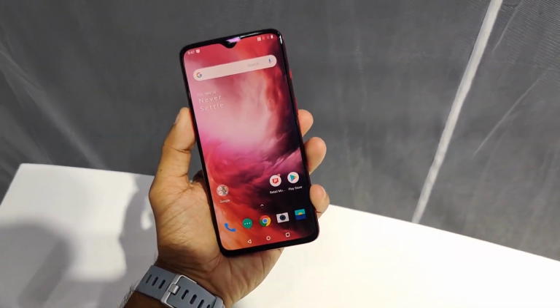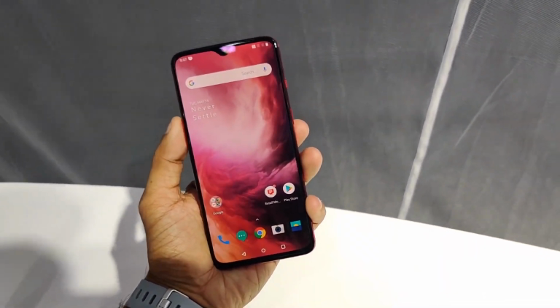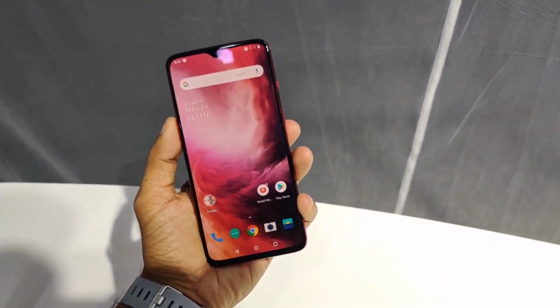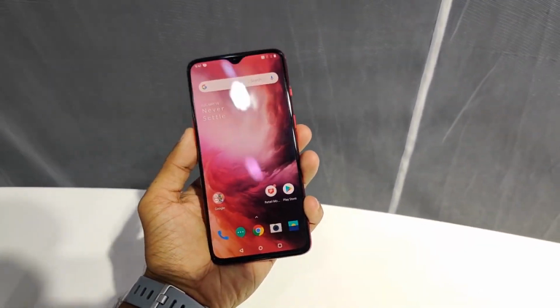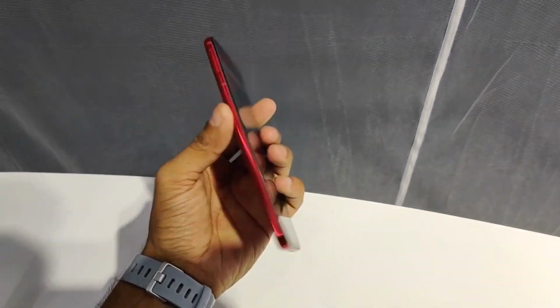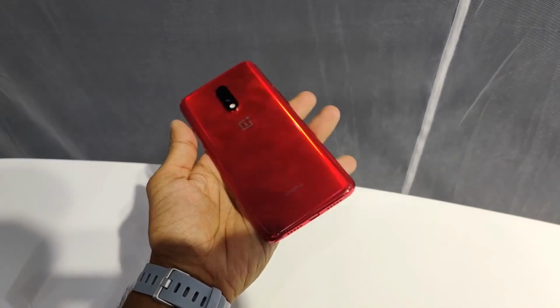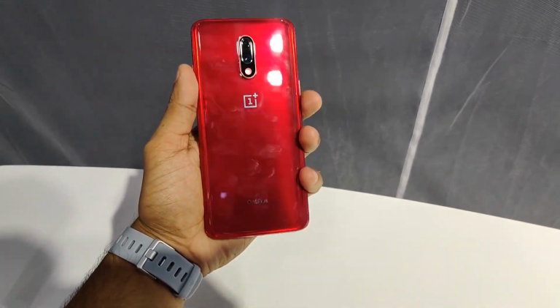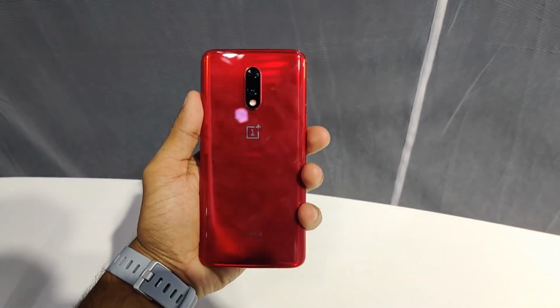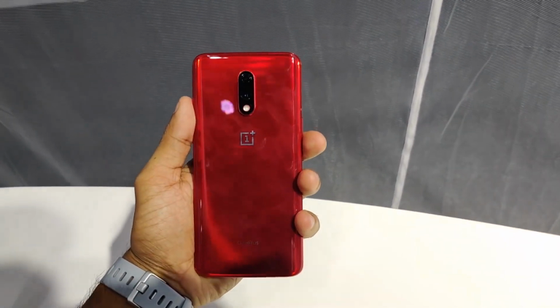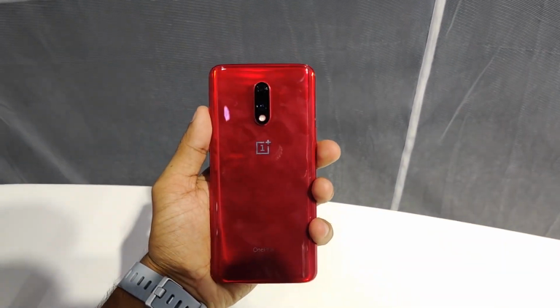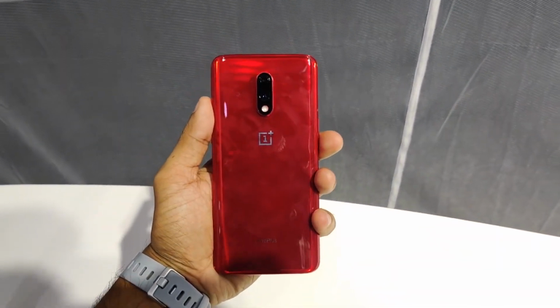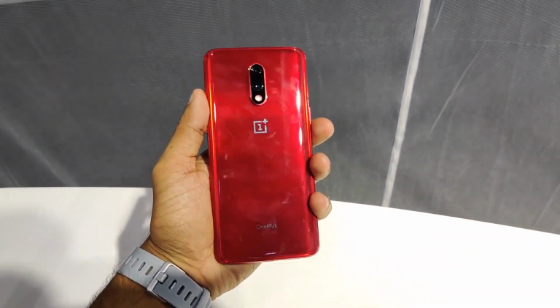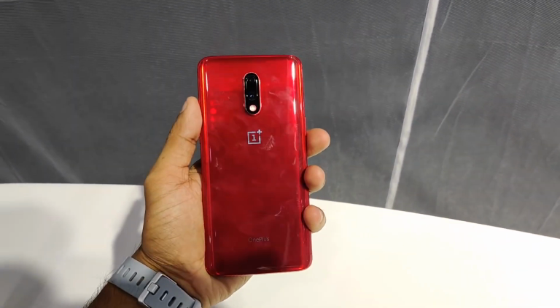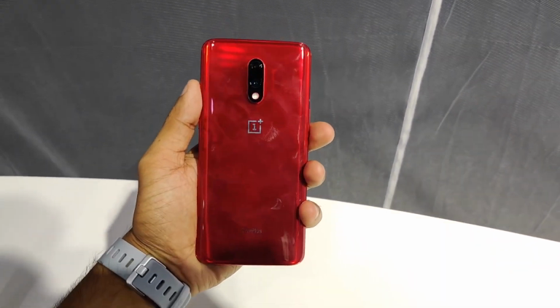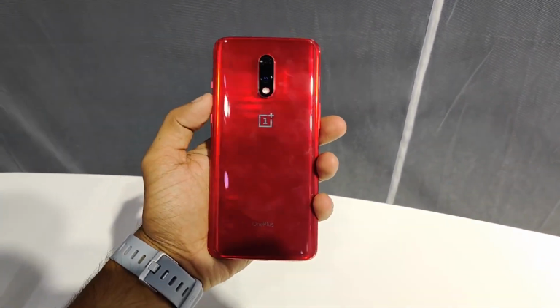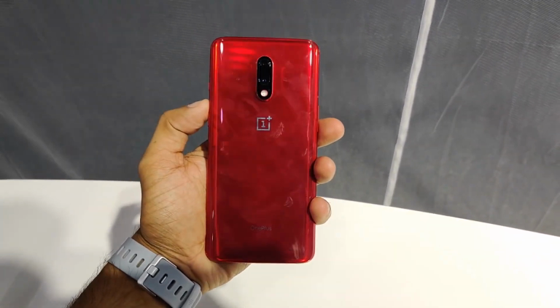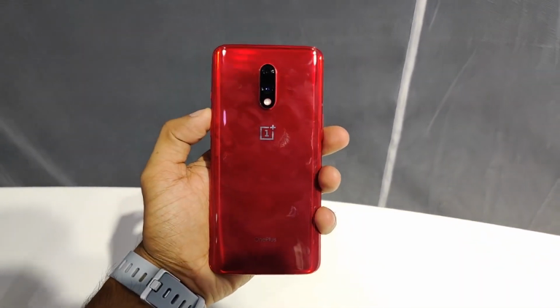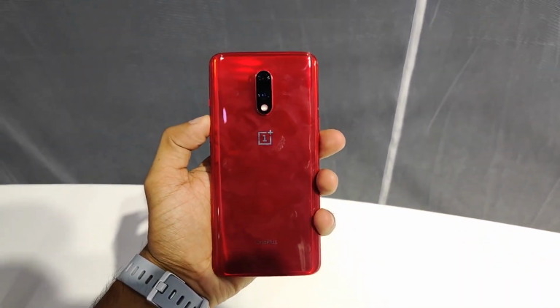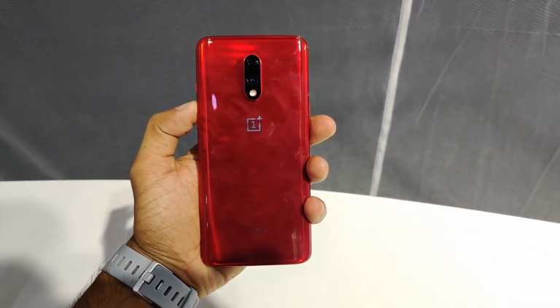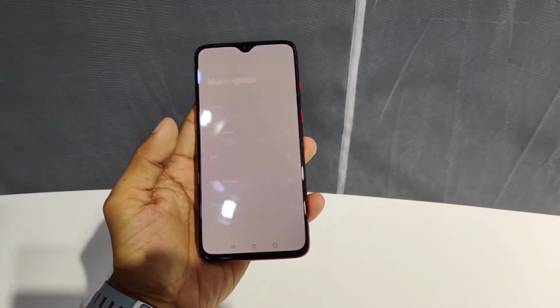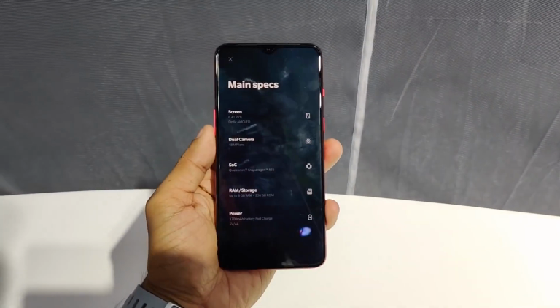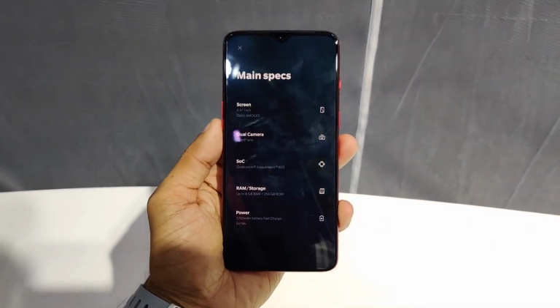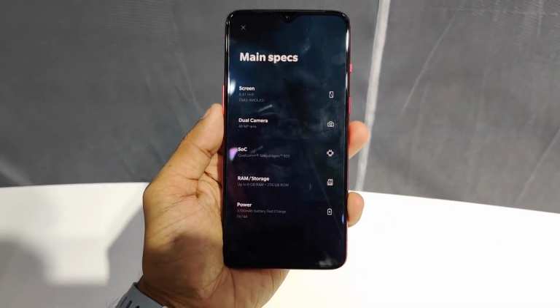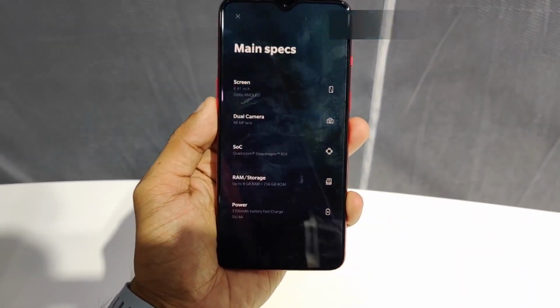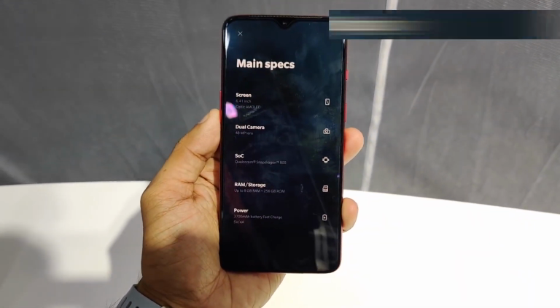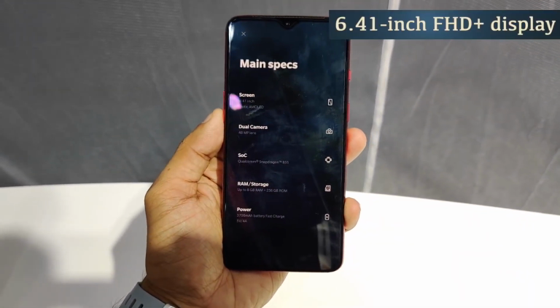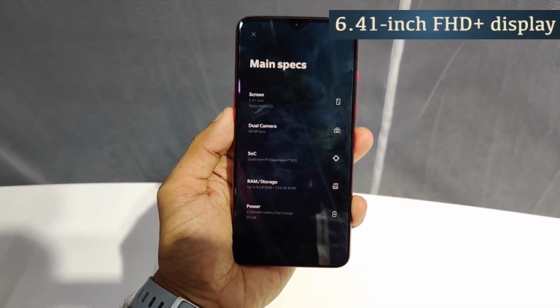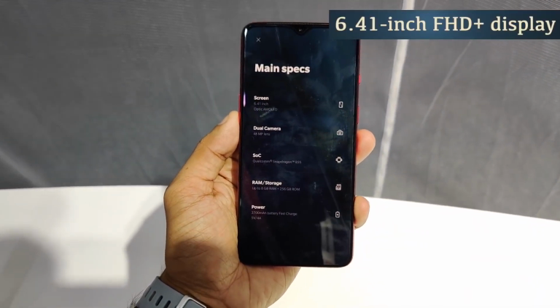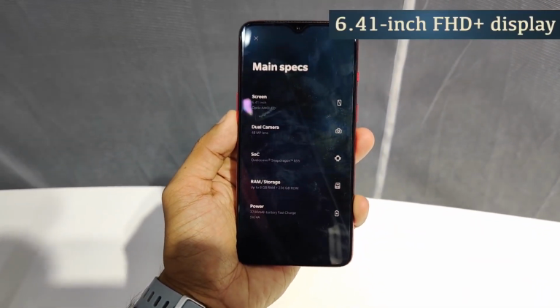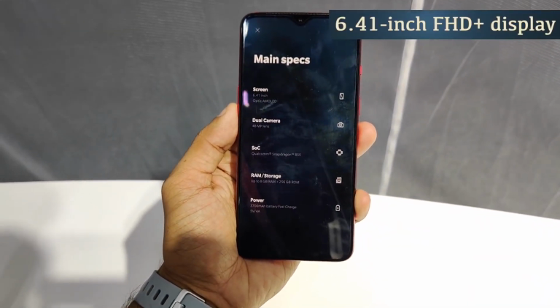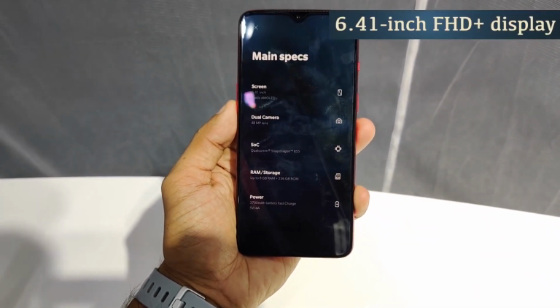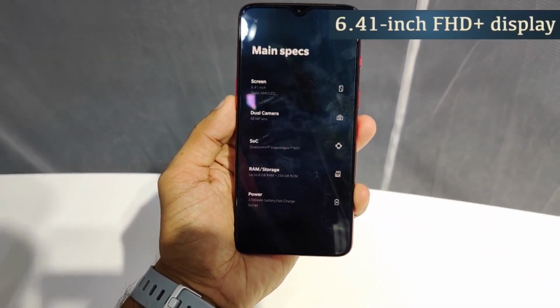We have a curved design. We have a full HD plus display. Display-wise, it is a 6.41-inch full HD plus display.